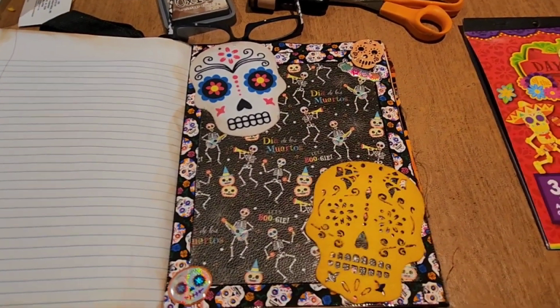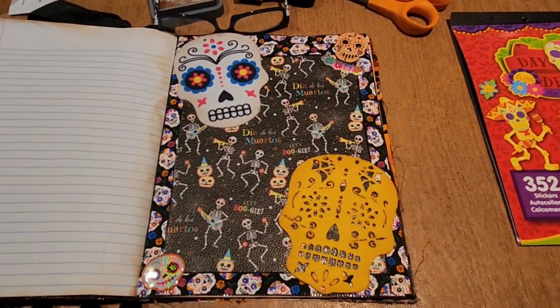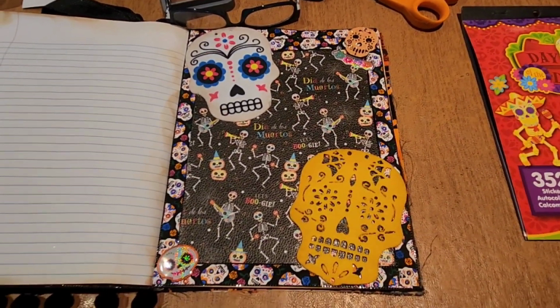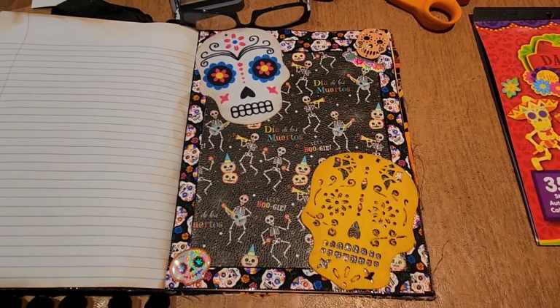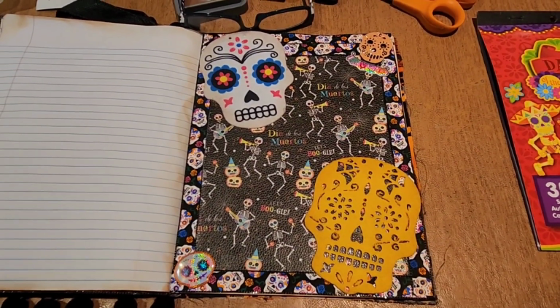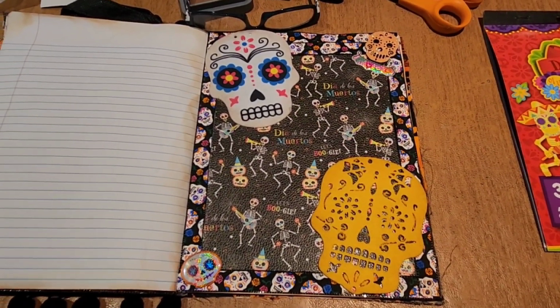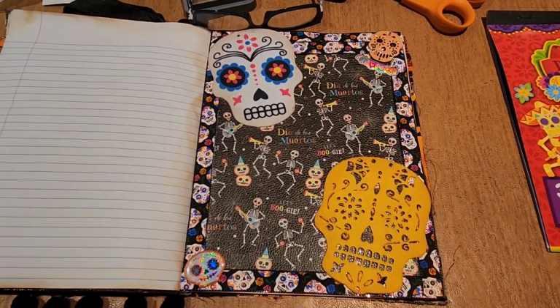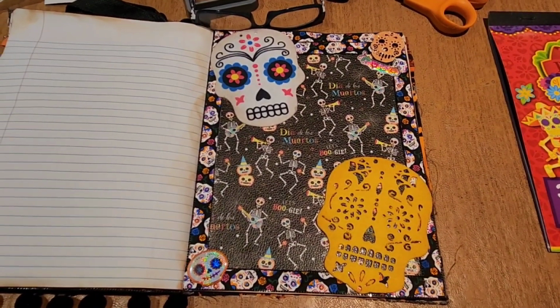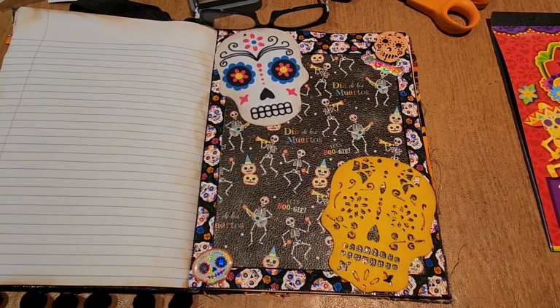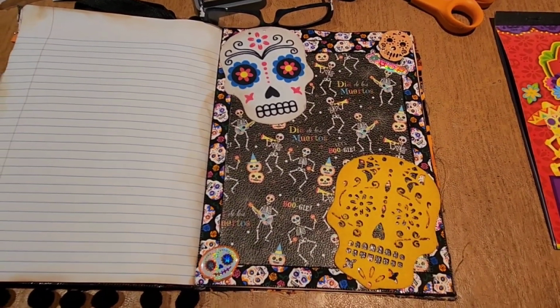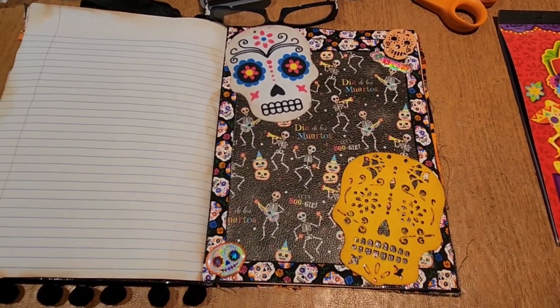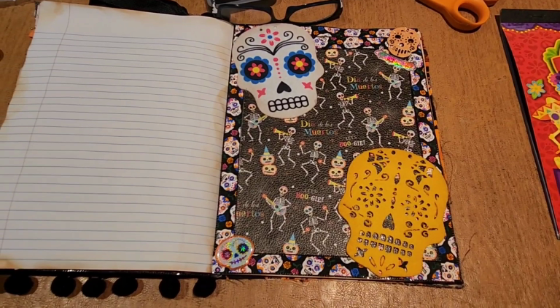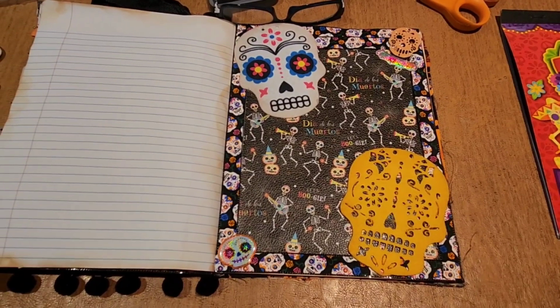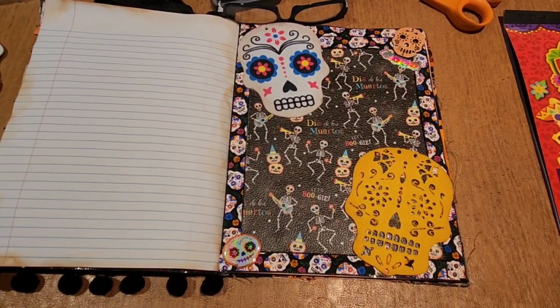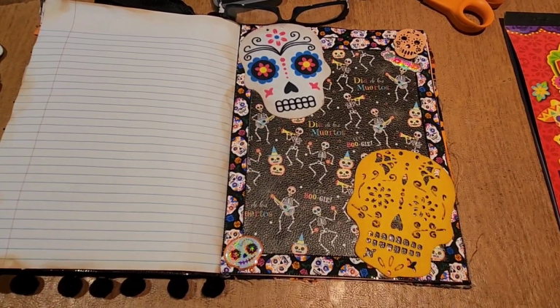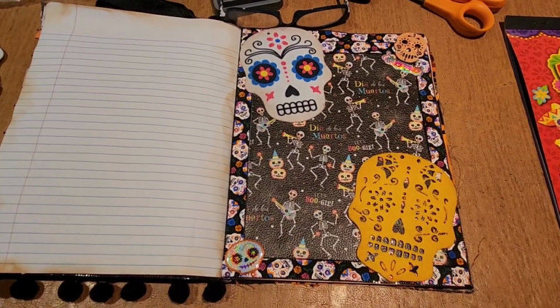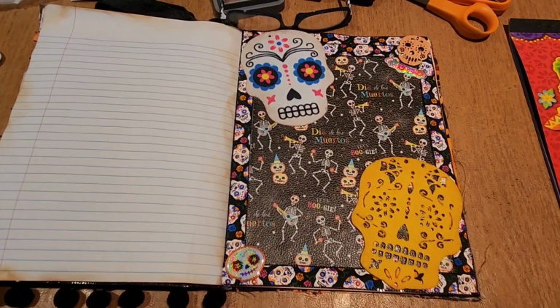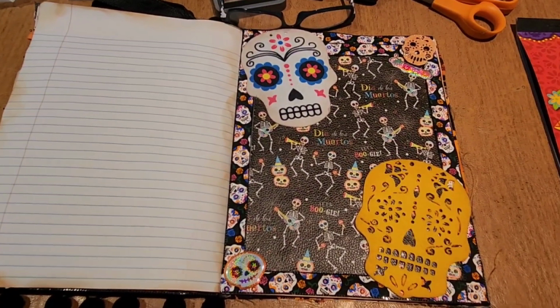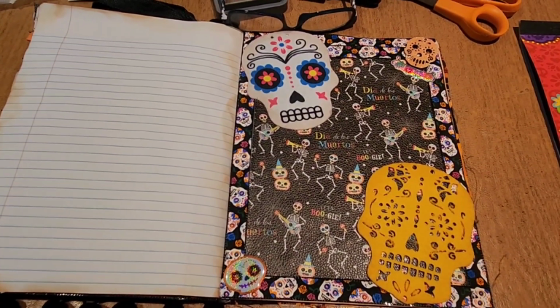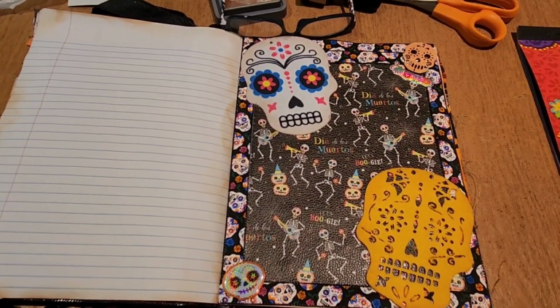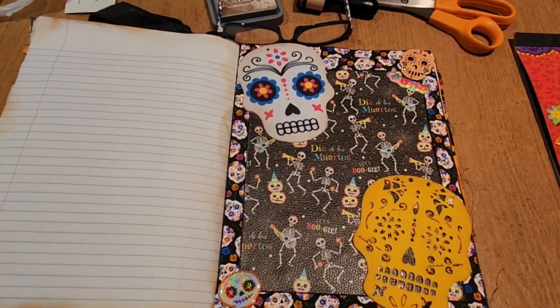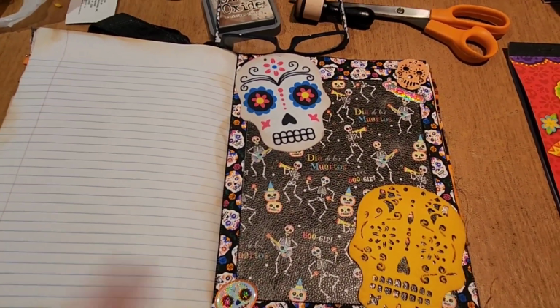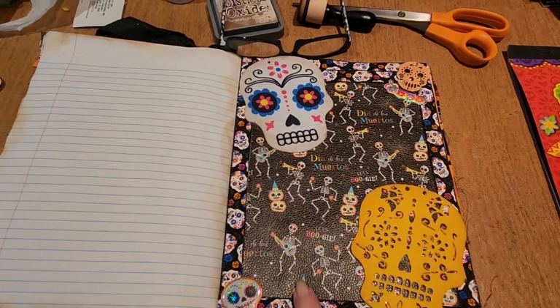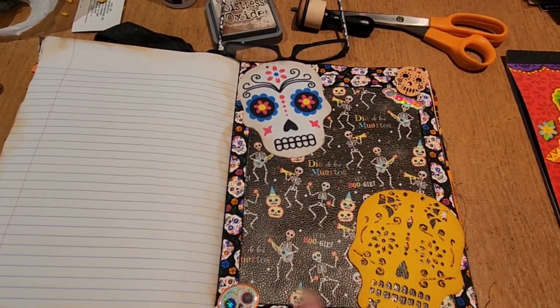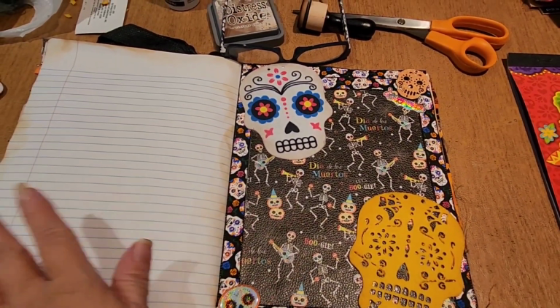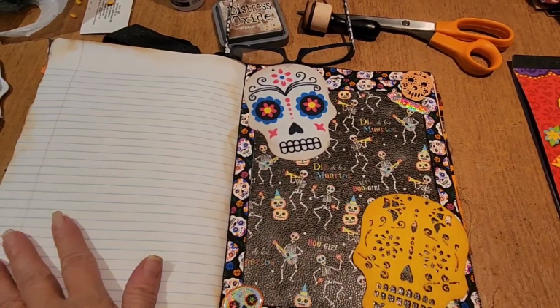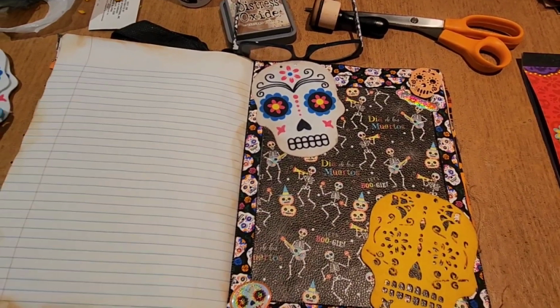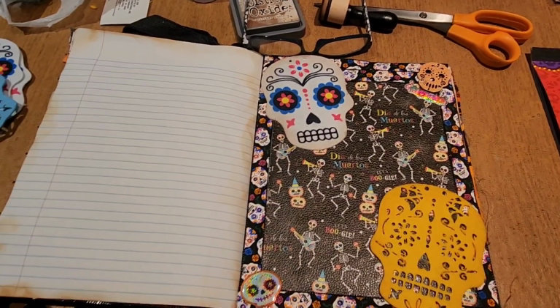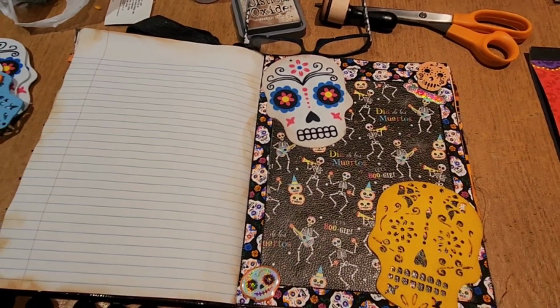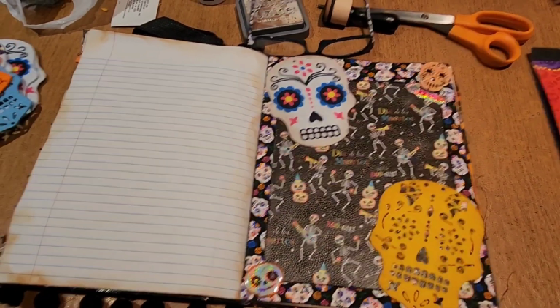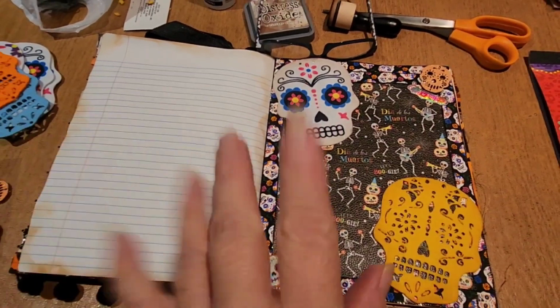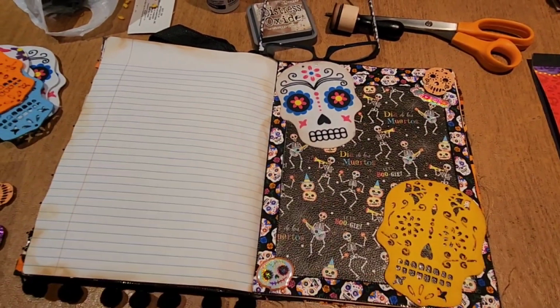So yeah guys, I just wanted to show you some progress. I will be back and I will show you more, whatever I might finish on this page and whatever I do on this page. Alright, bye guys.